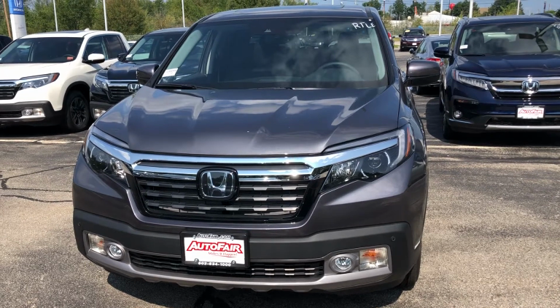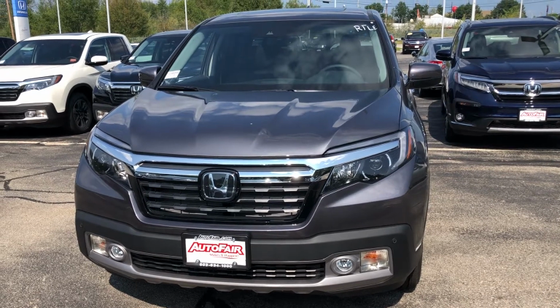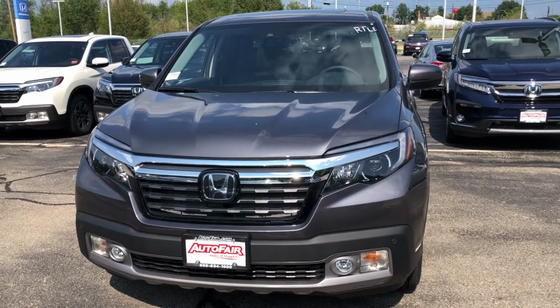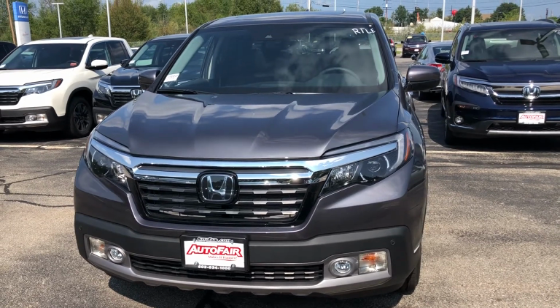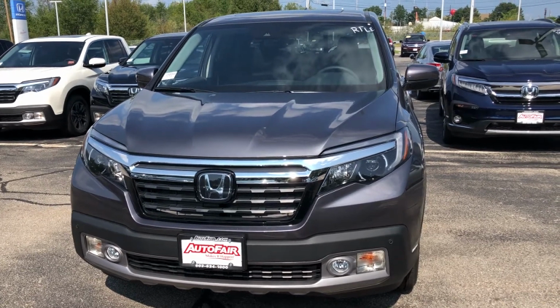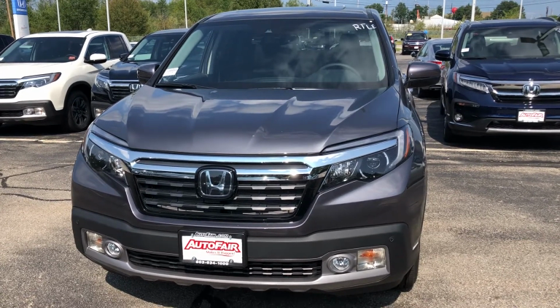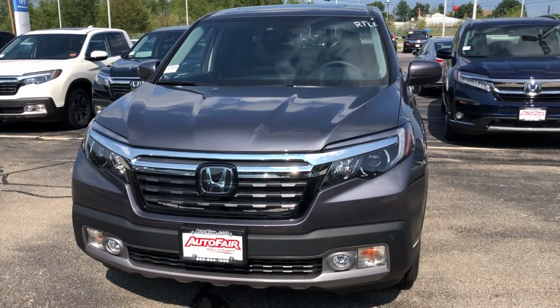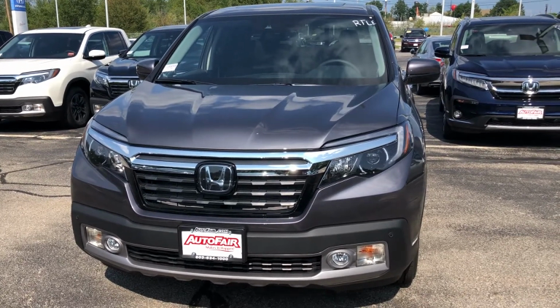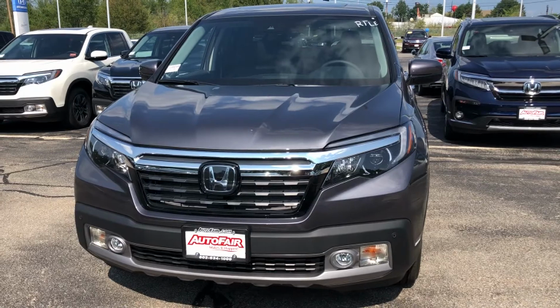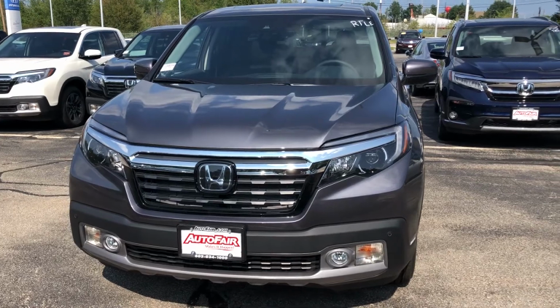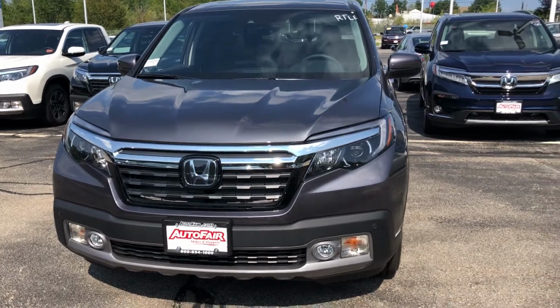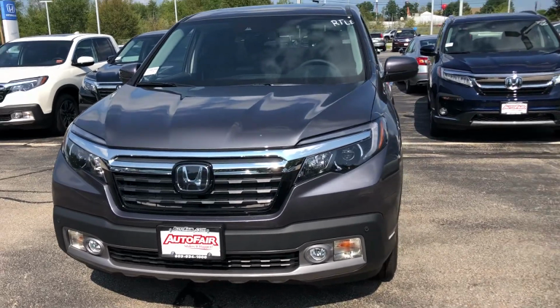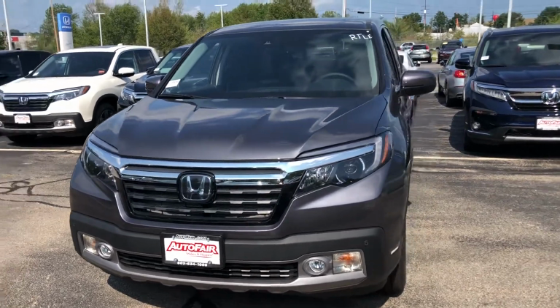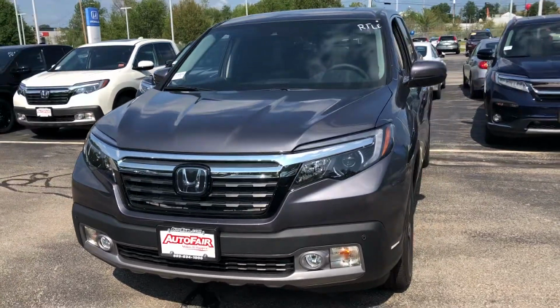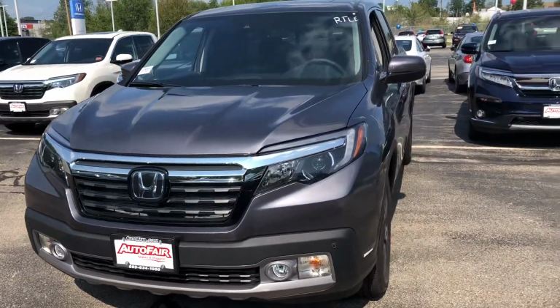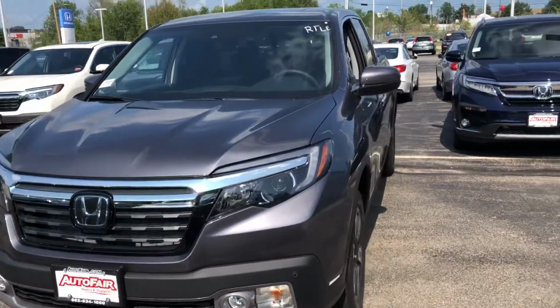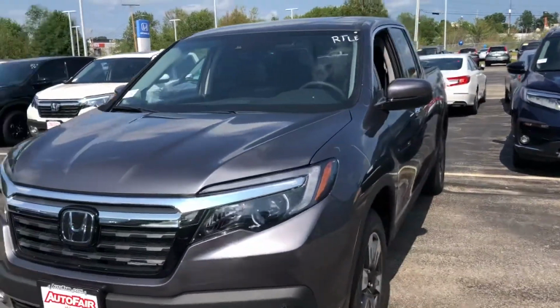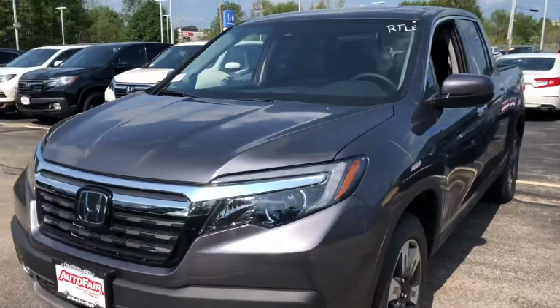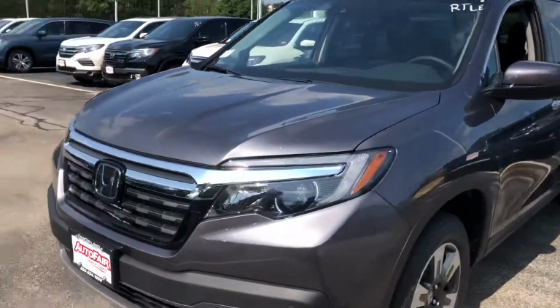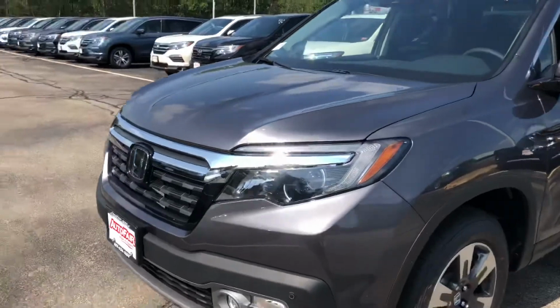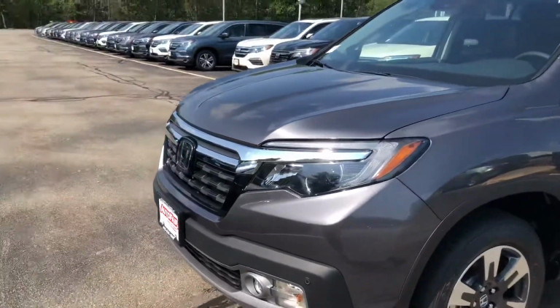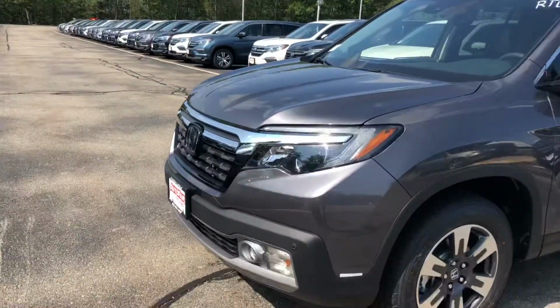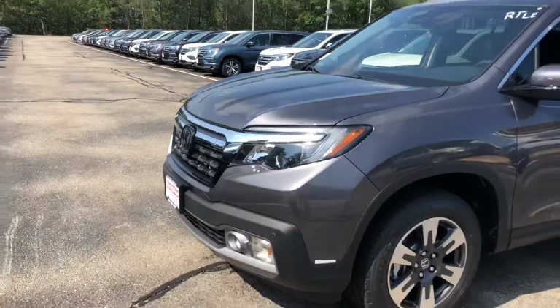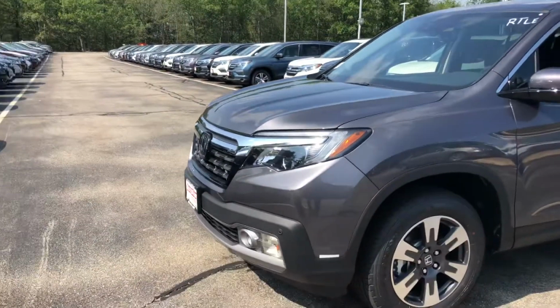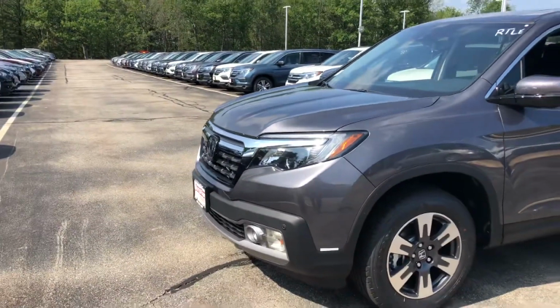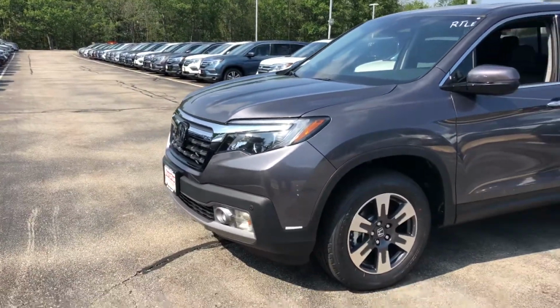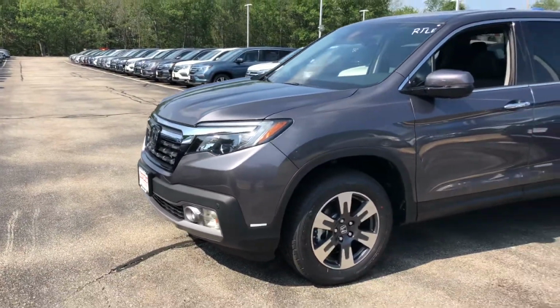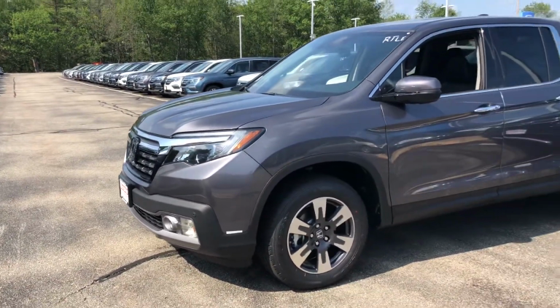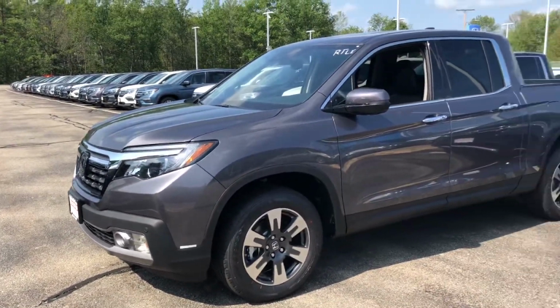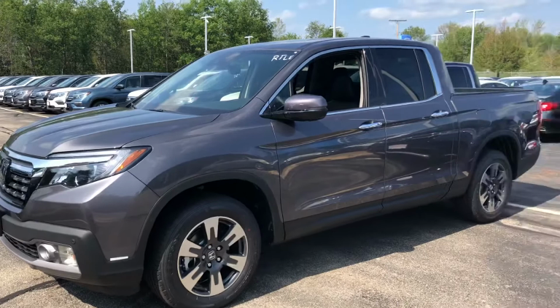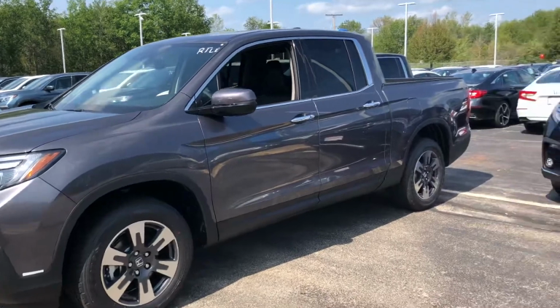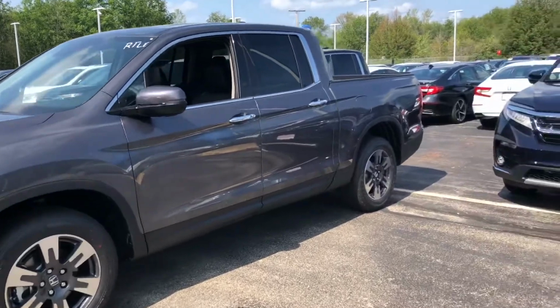Hello Cortland, this is Keith from AutoFair Honda. I just wanted to give you a brief walk around the 2019 Honda Ridgeline RTLE that you inquired about. You have your beautiful halogen headlights, your nice alloy rims and sleek body design.